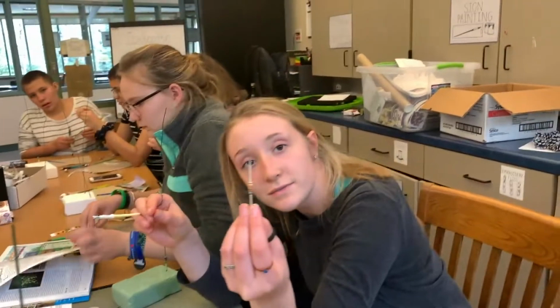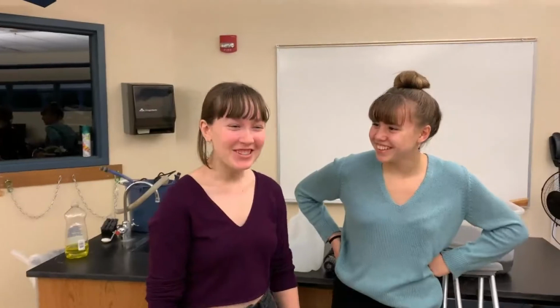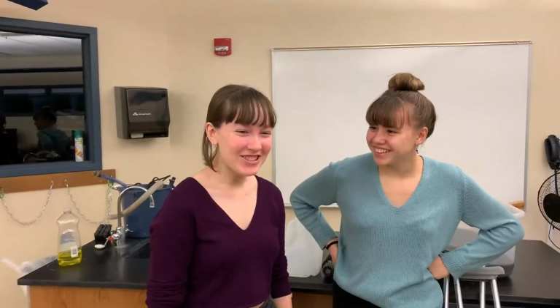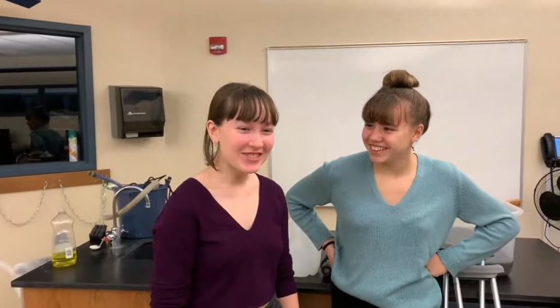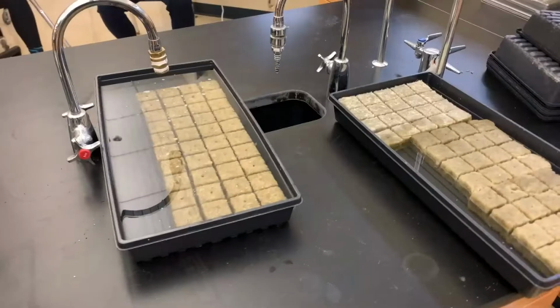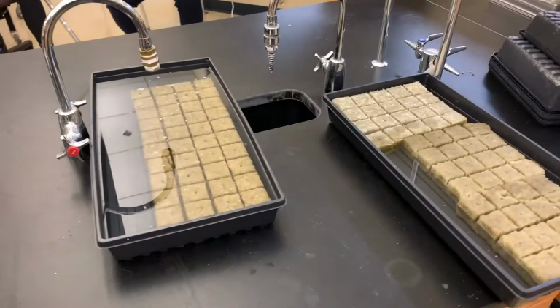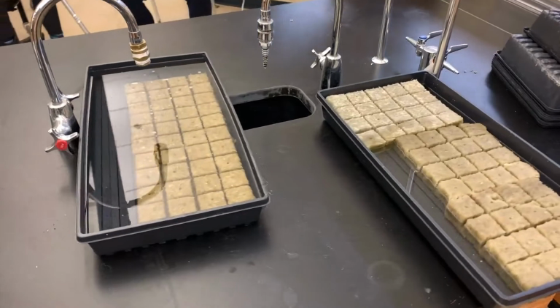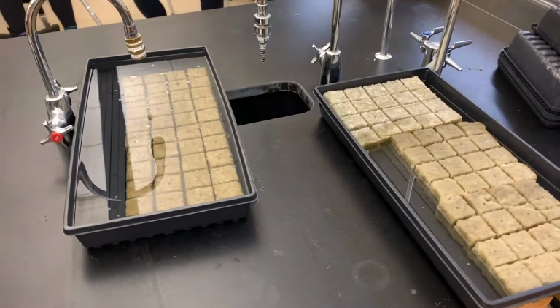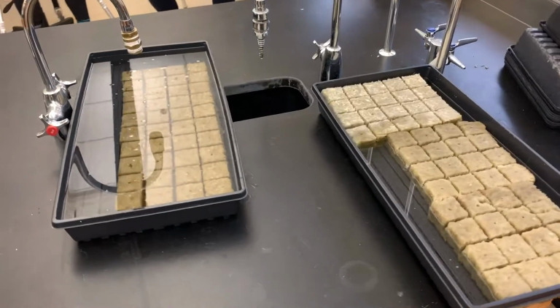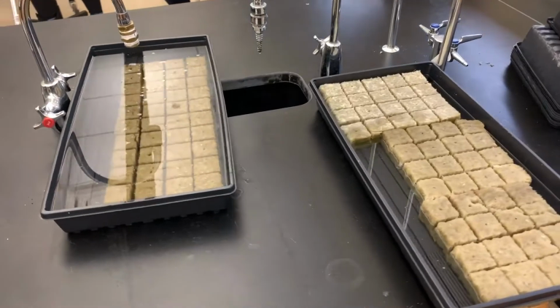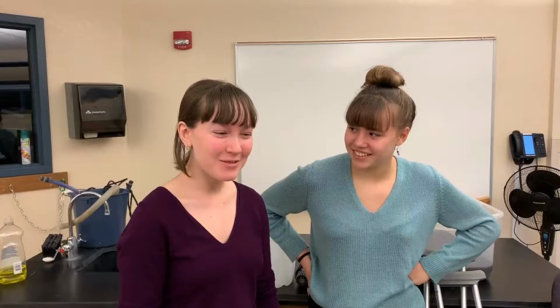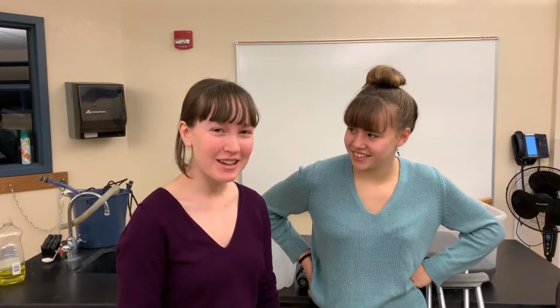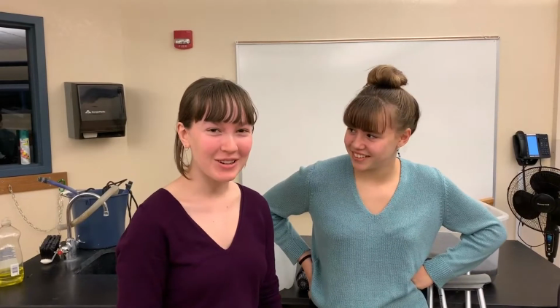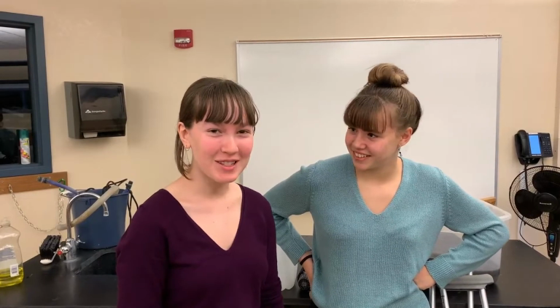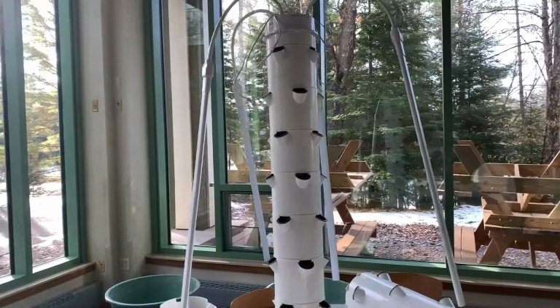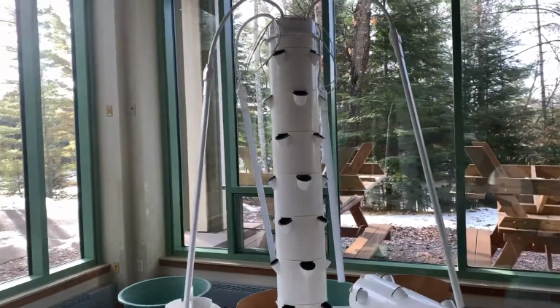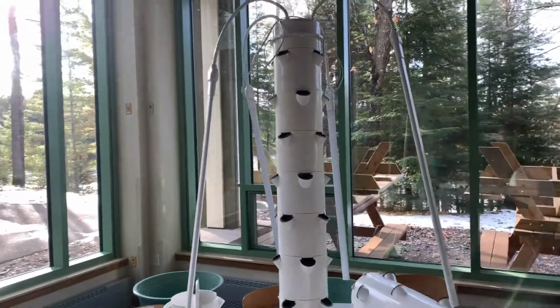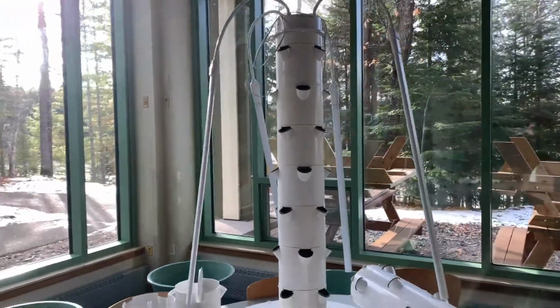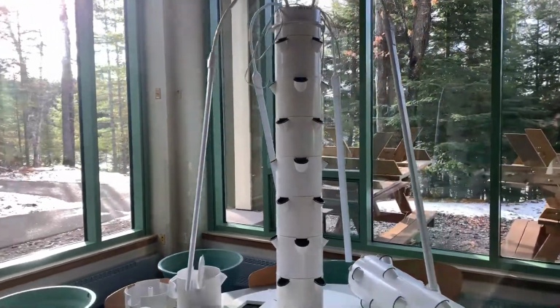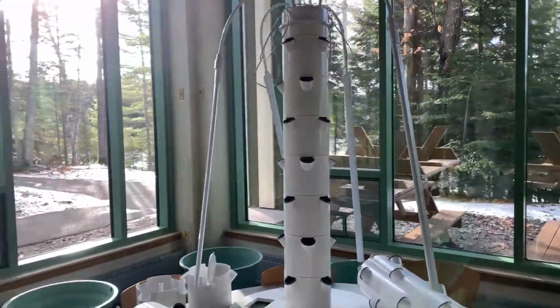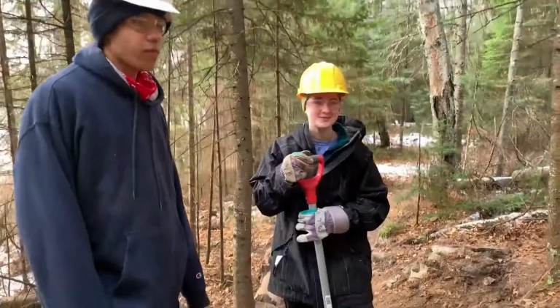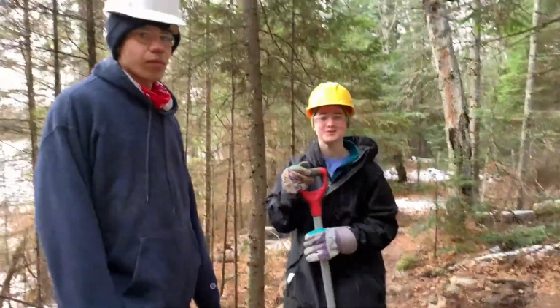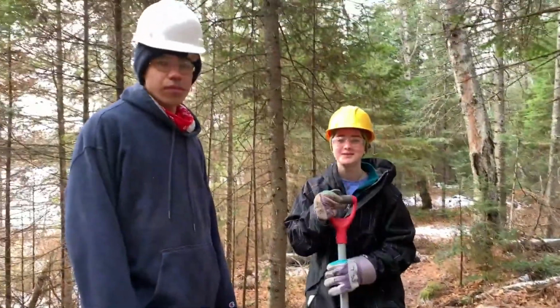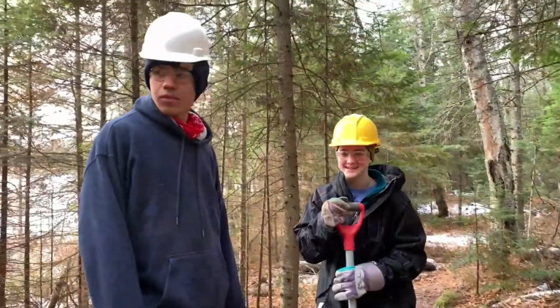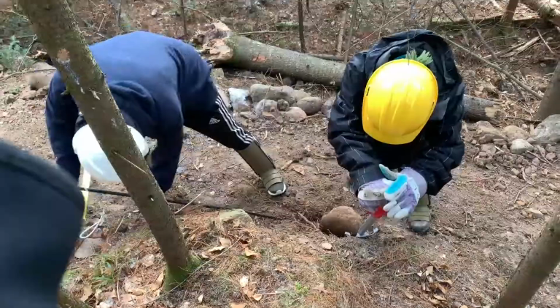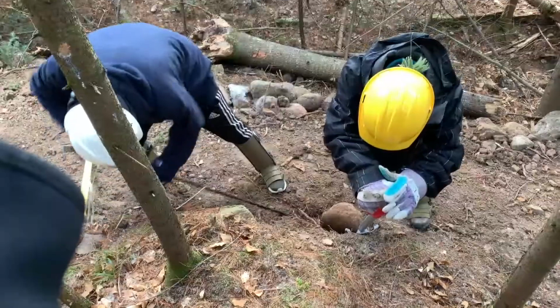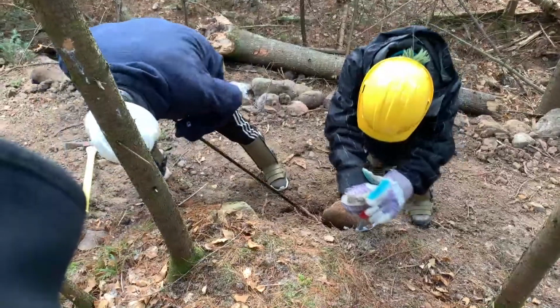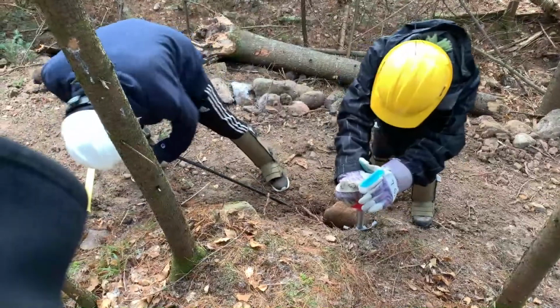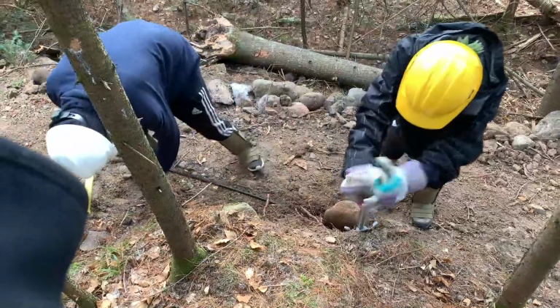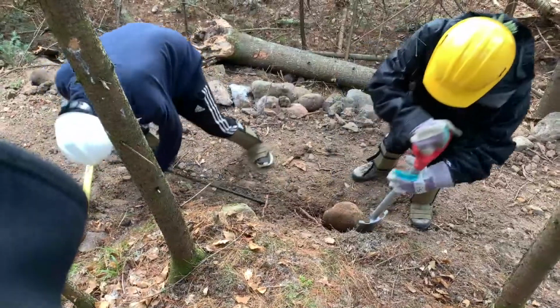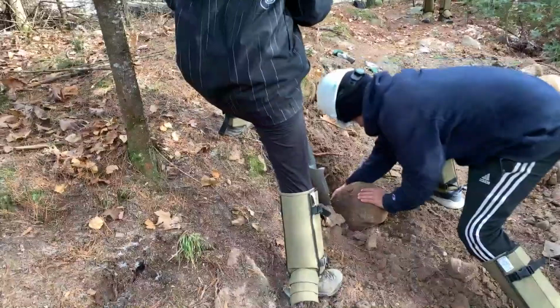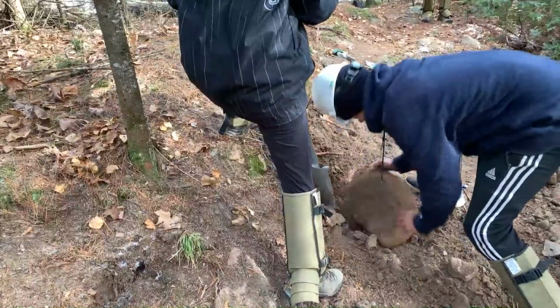We're using rock wool and clay beads to plant herbs in a tower. We are using the root assassin to help wedge this rock out of the ground.